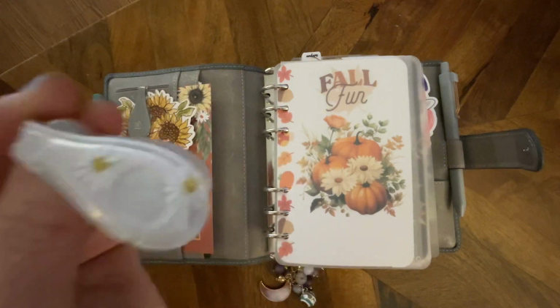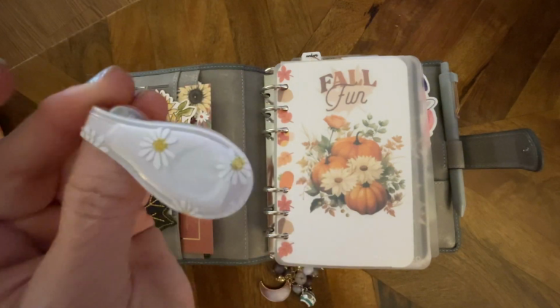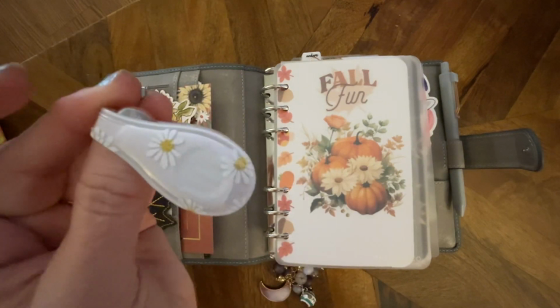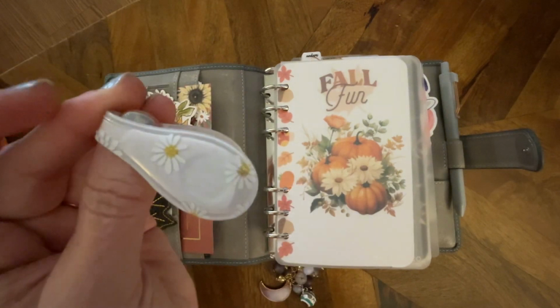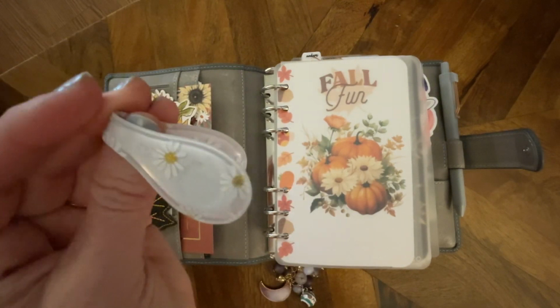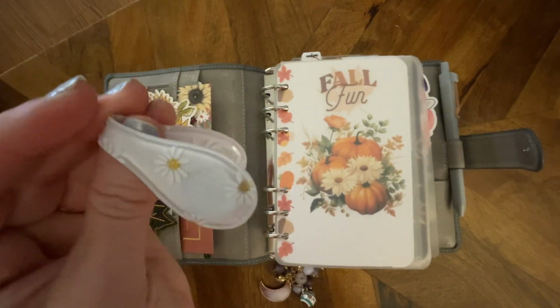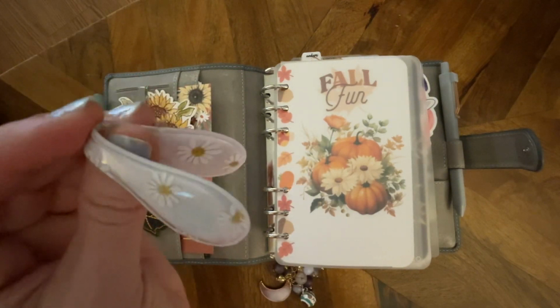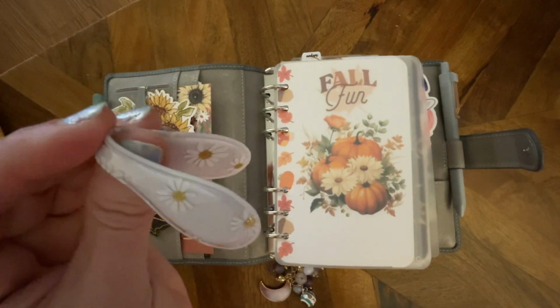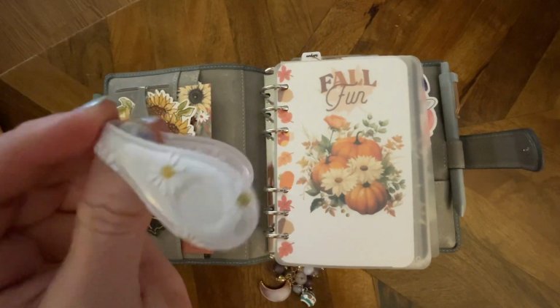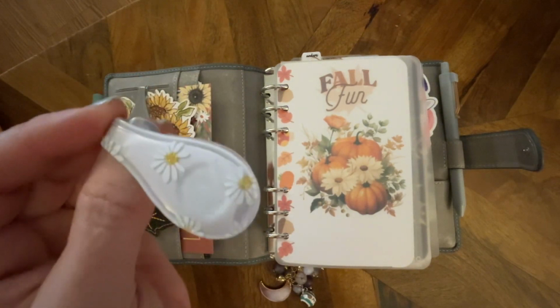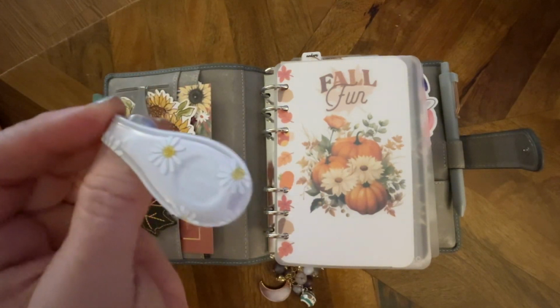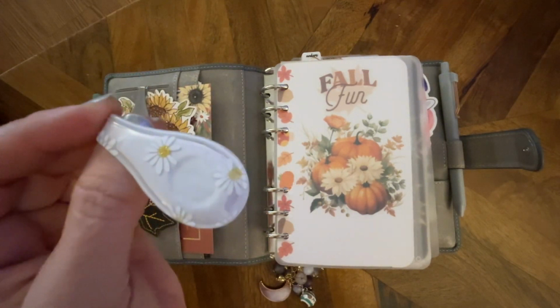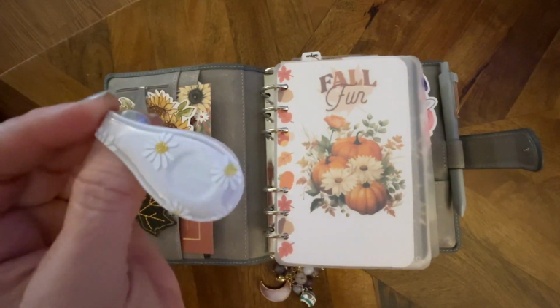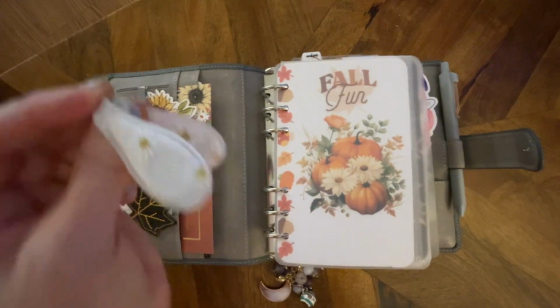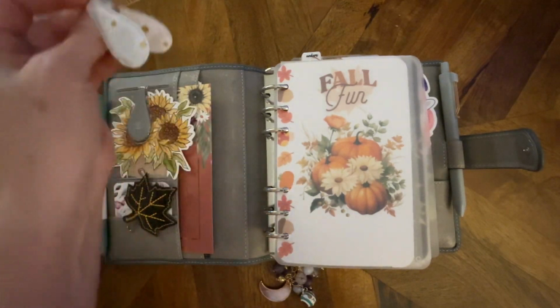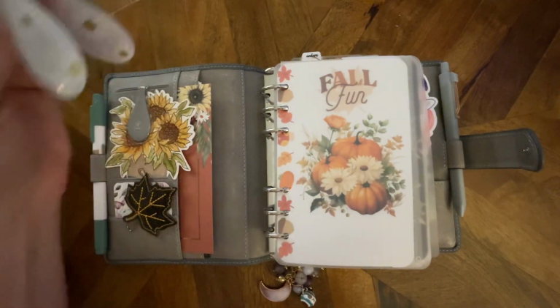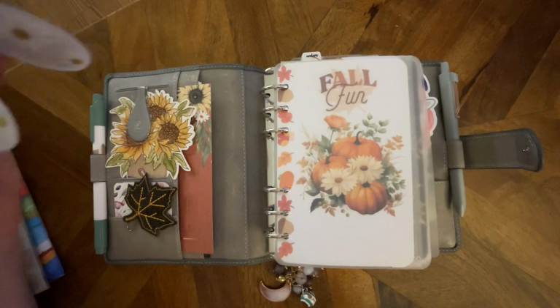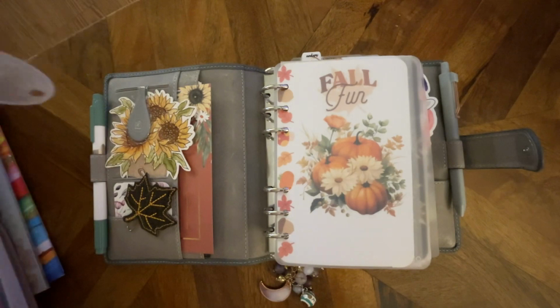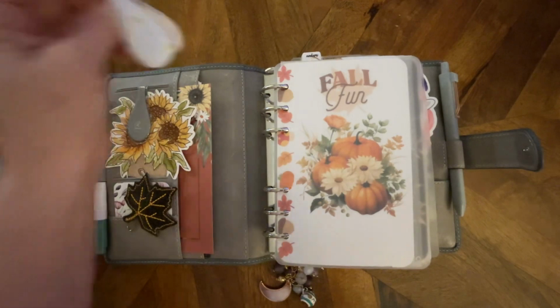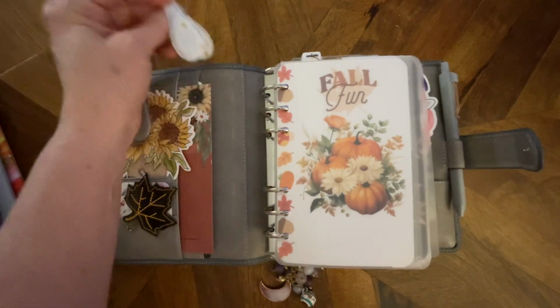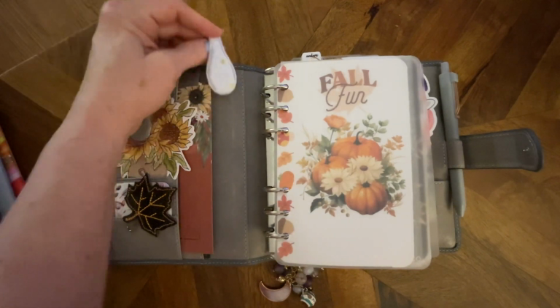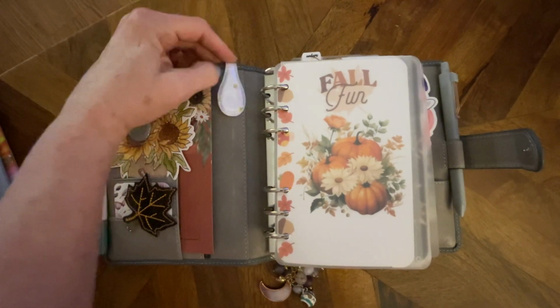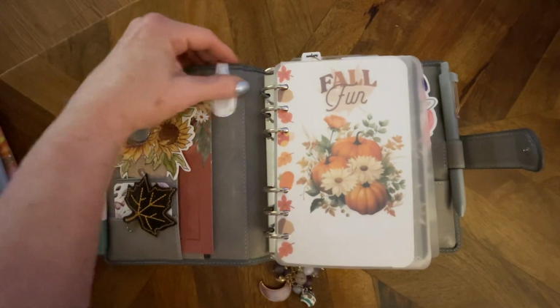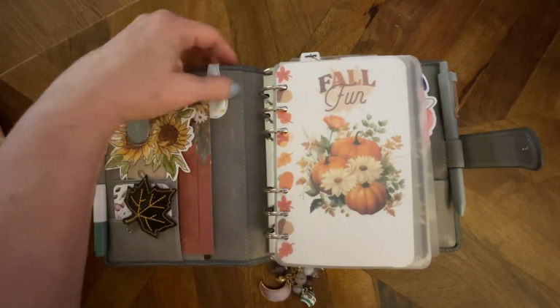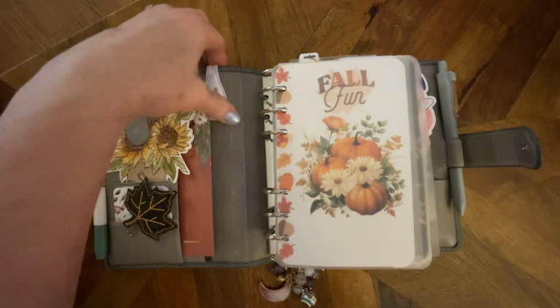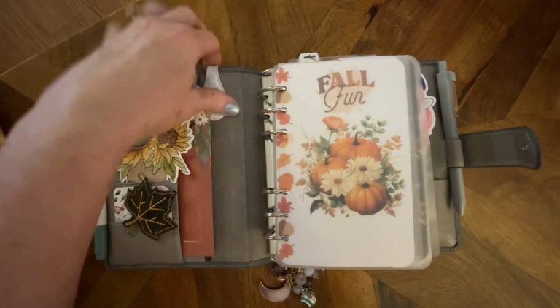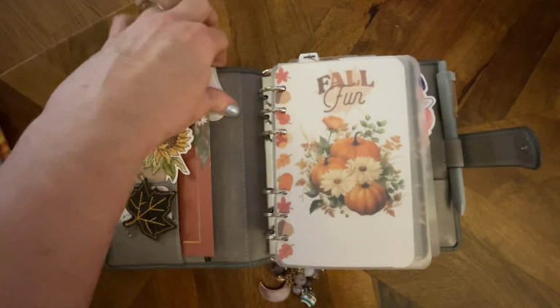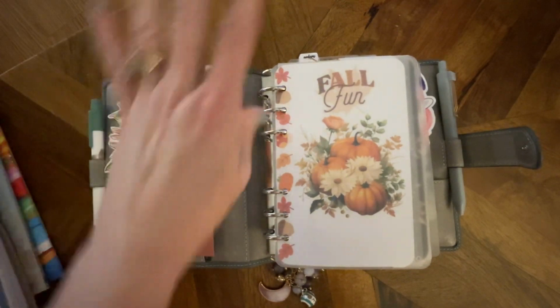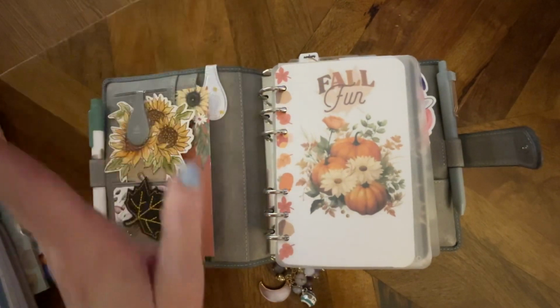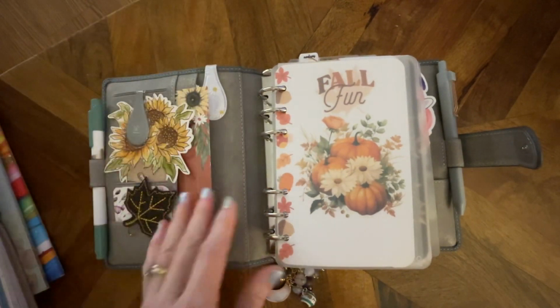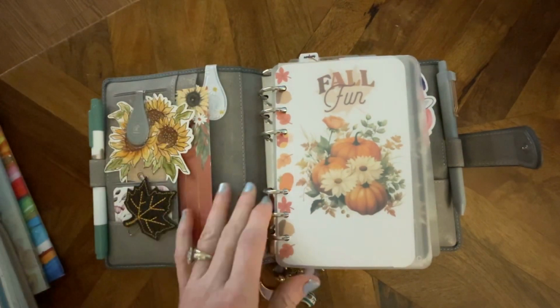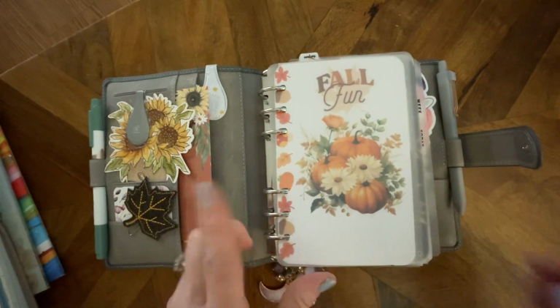But this one I just had to put in because it just contrasts so pretty. Those aren't sunflowers — those are daisies. I don't care. Just the white against the dark color. Love the contrast.